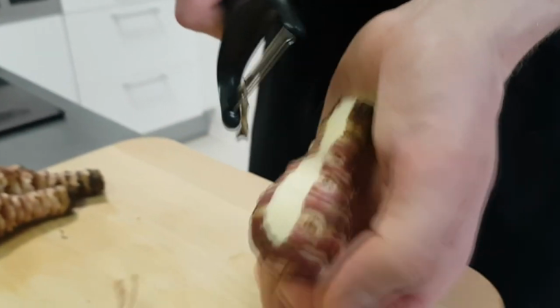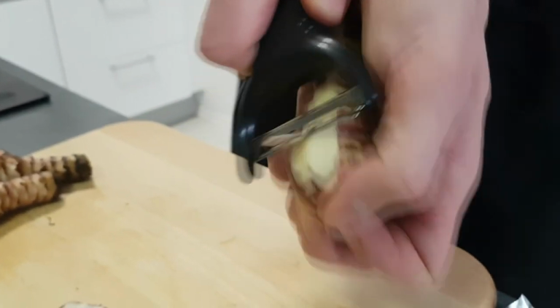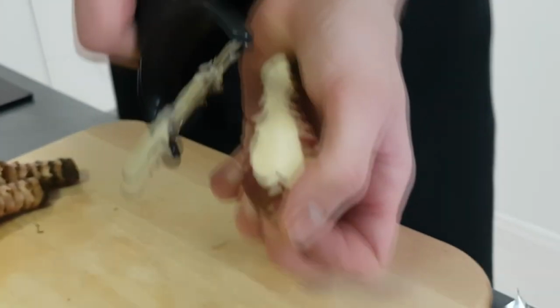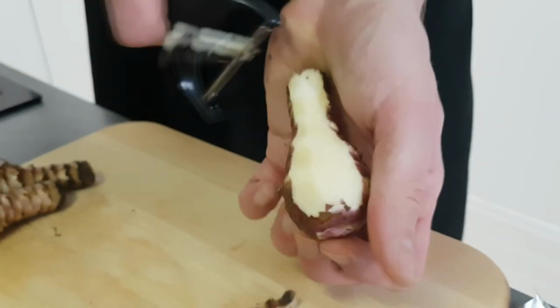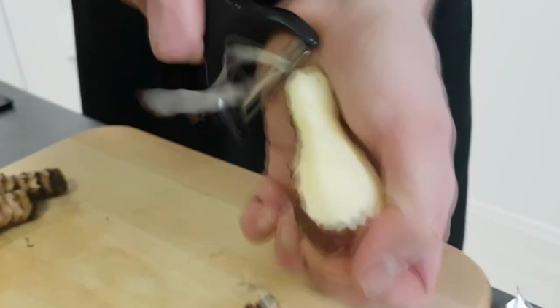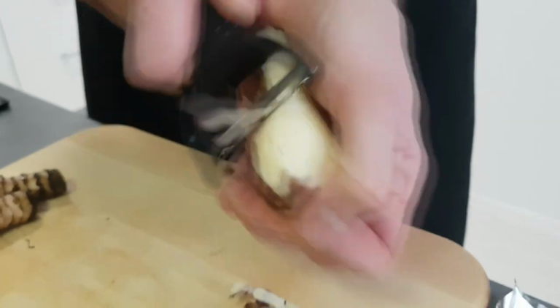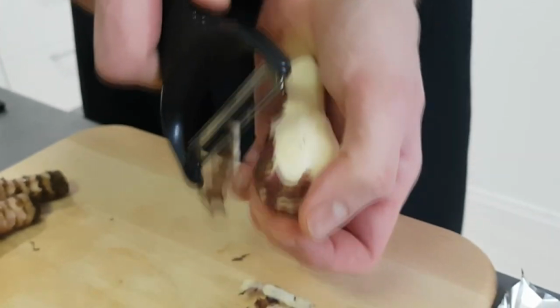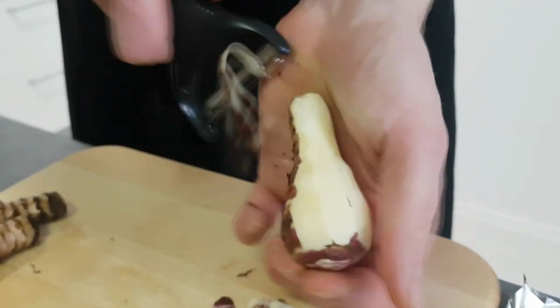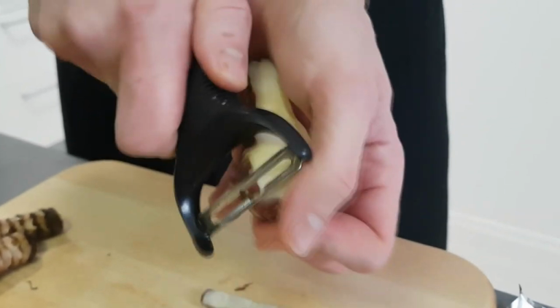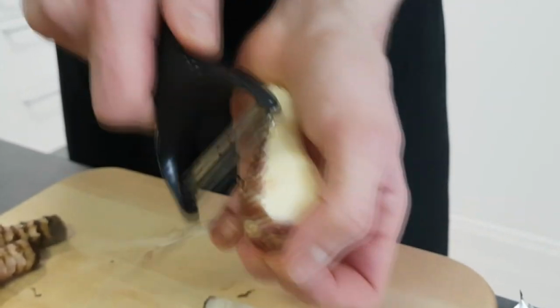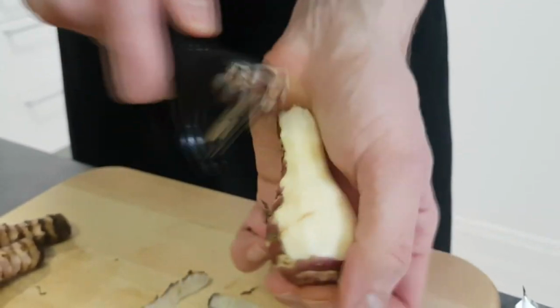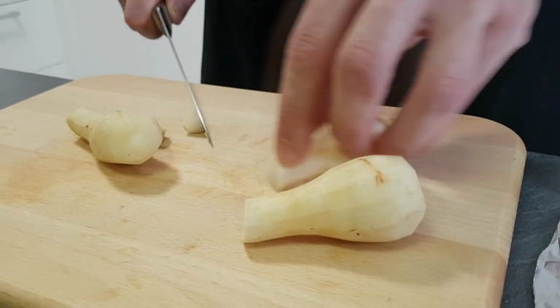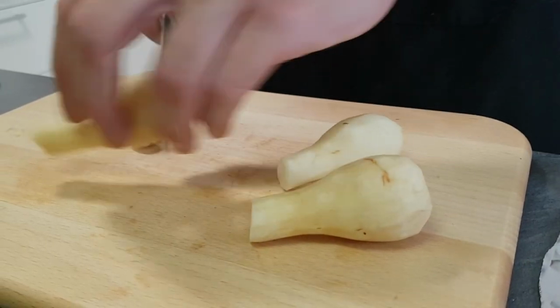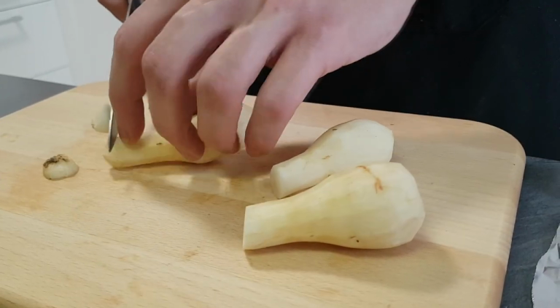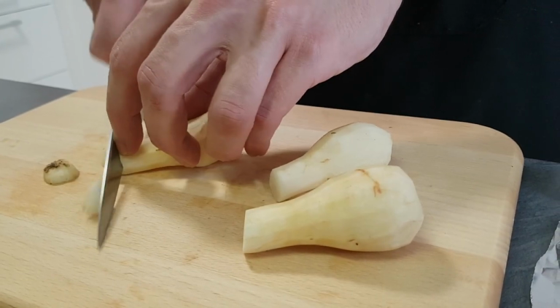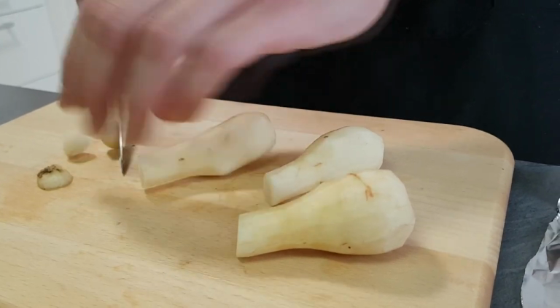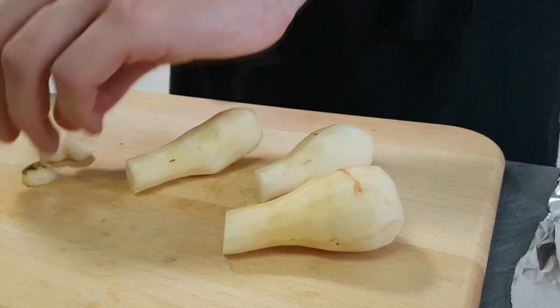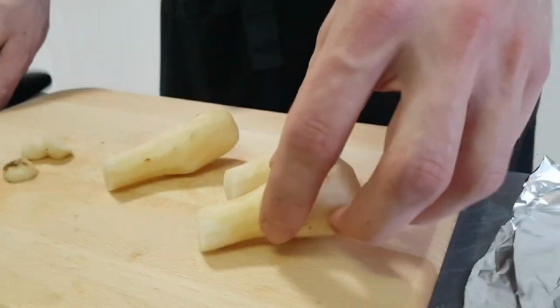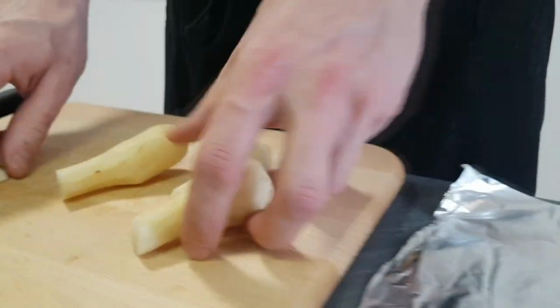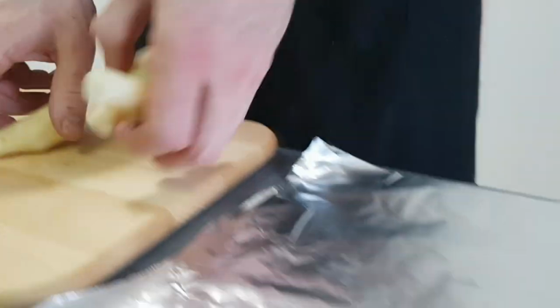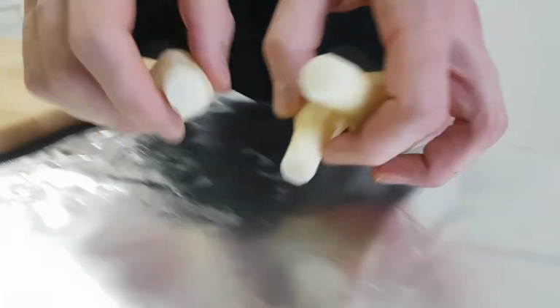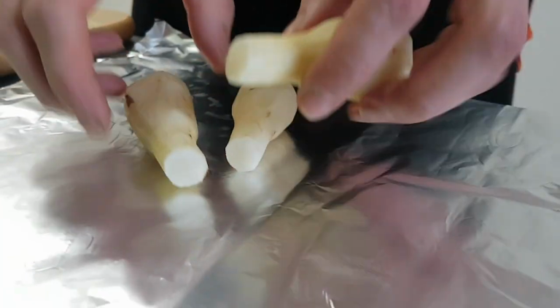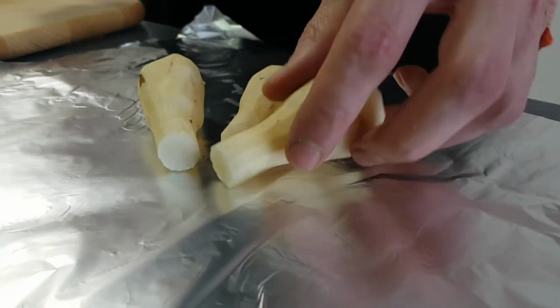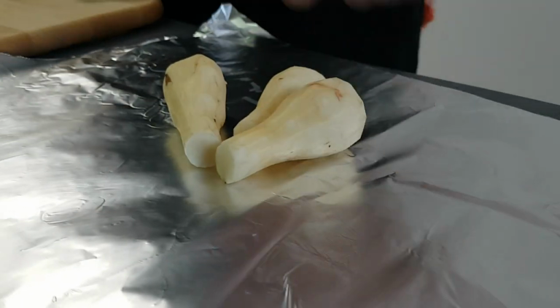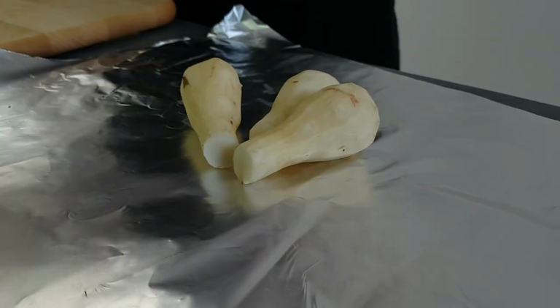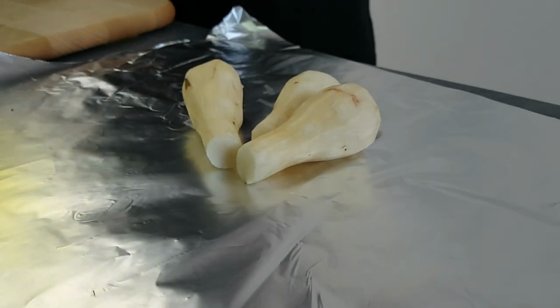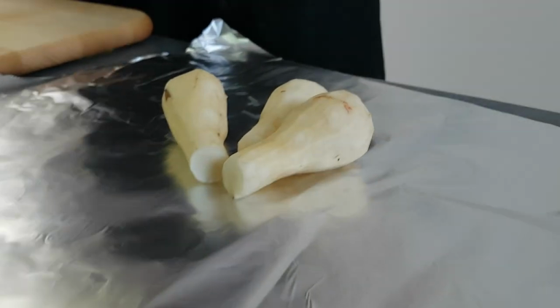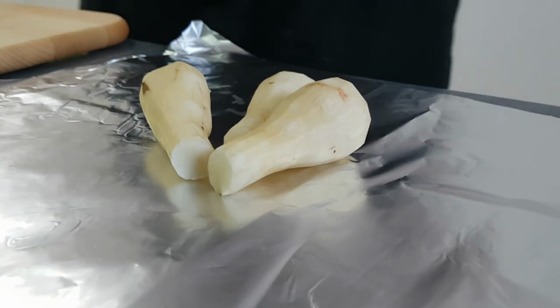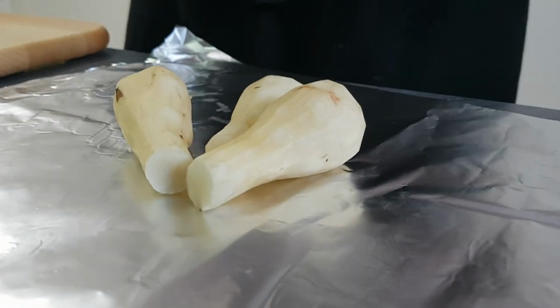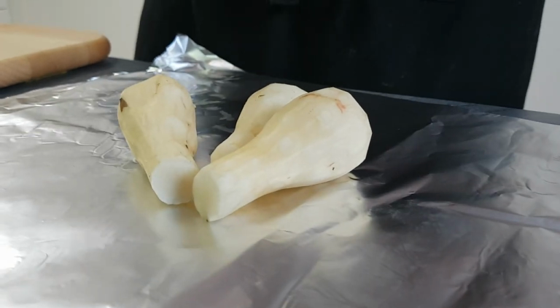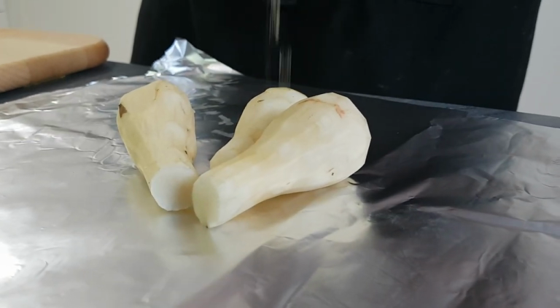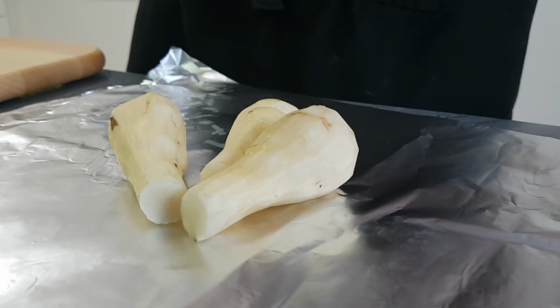I also want nice pieces of artichoke for my garnish, so I peel the skin and put them inside tin foil with a little bit of oil, salt and pepper. They go inside the oven with the apples until they are nice and soft and ready to eat.